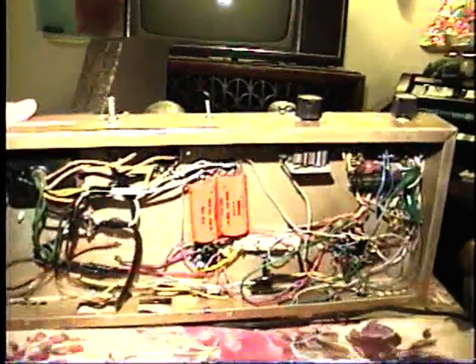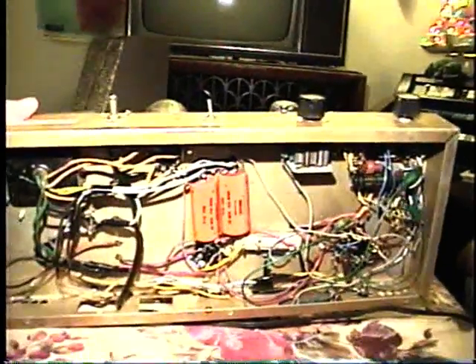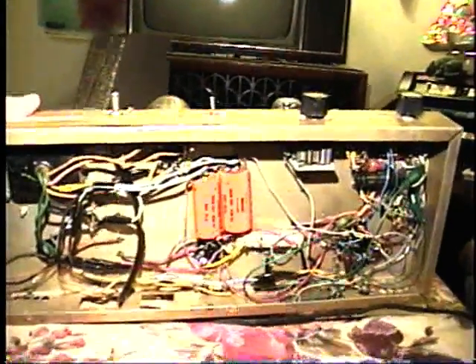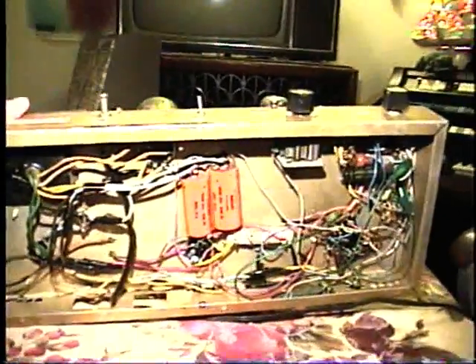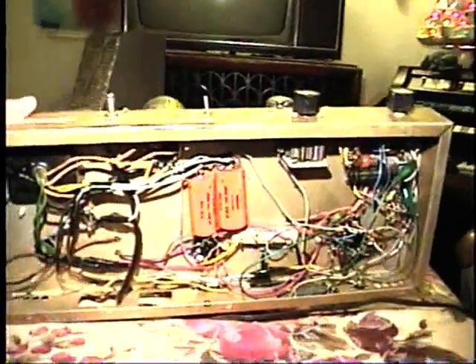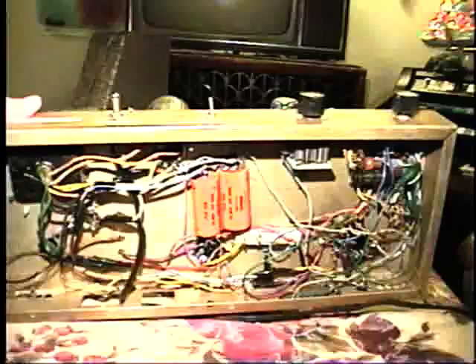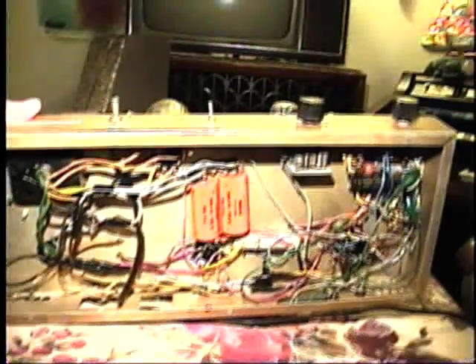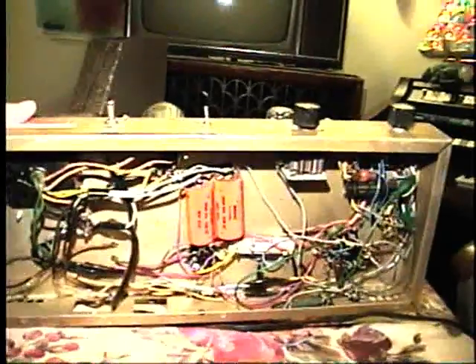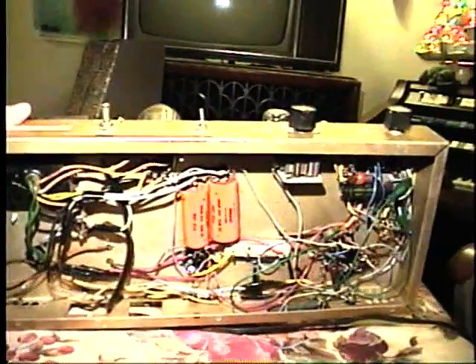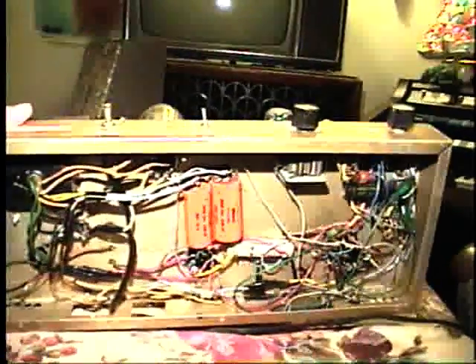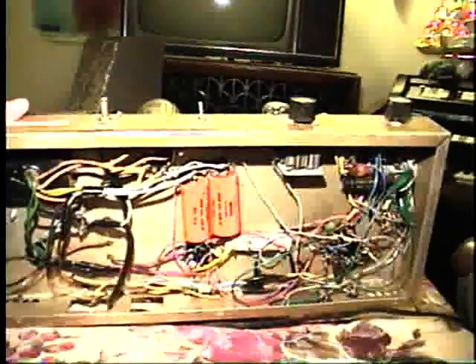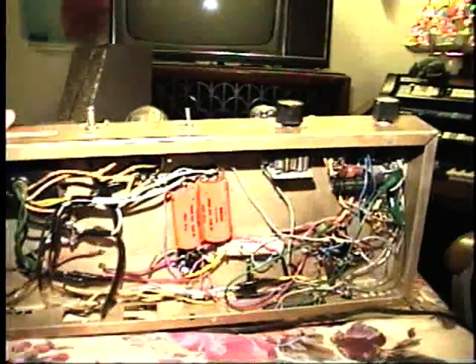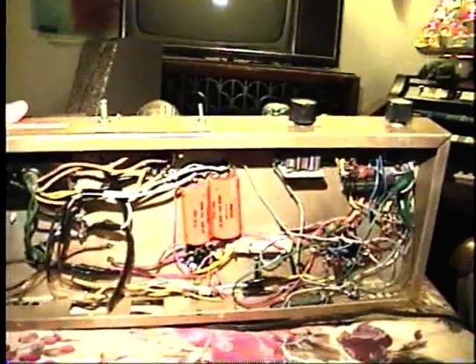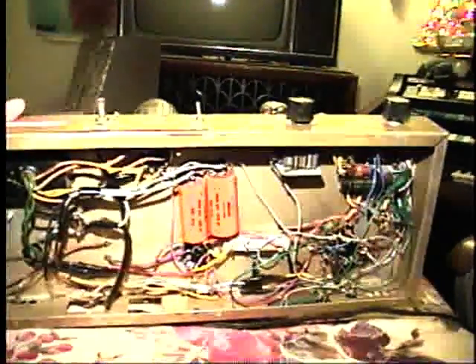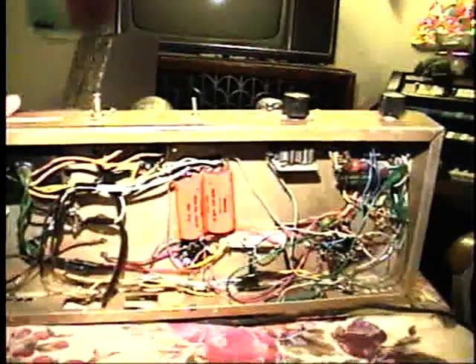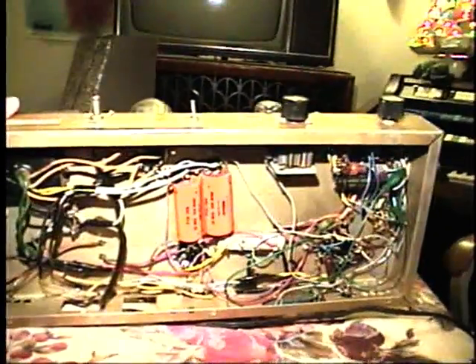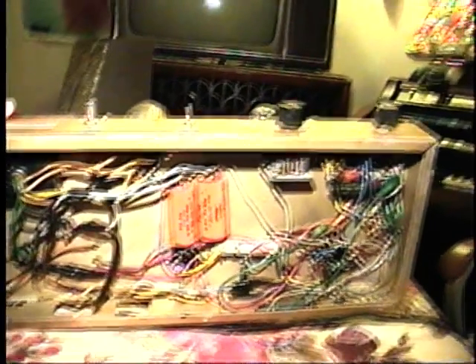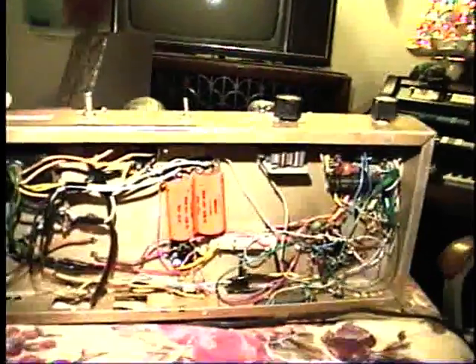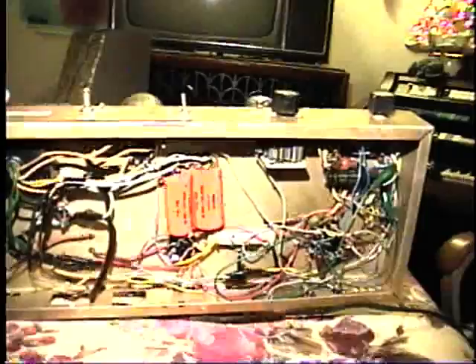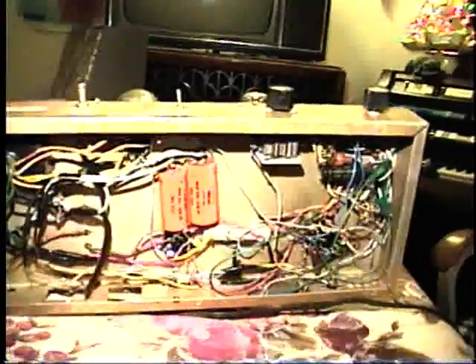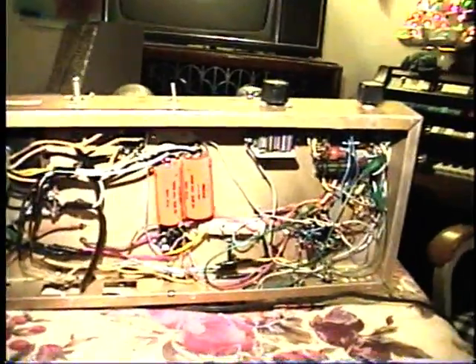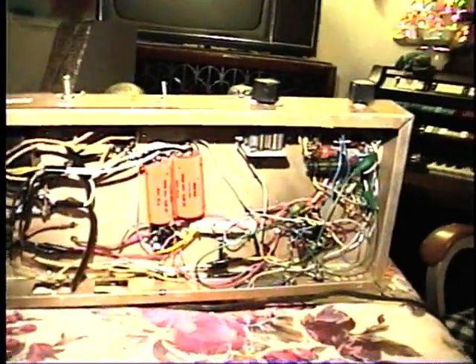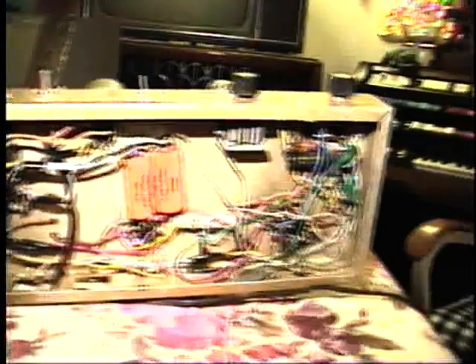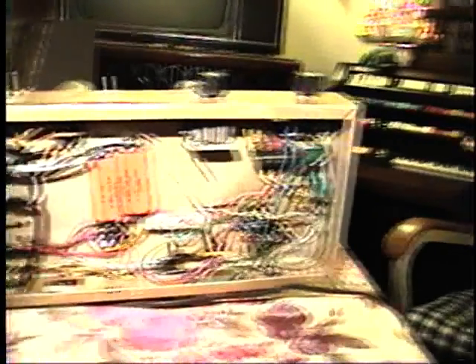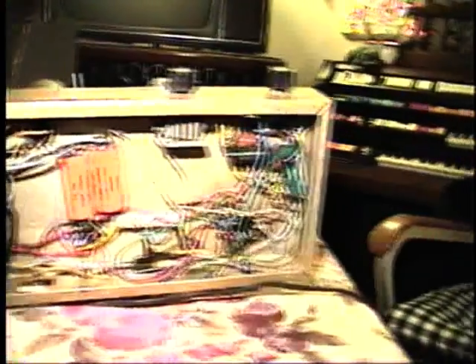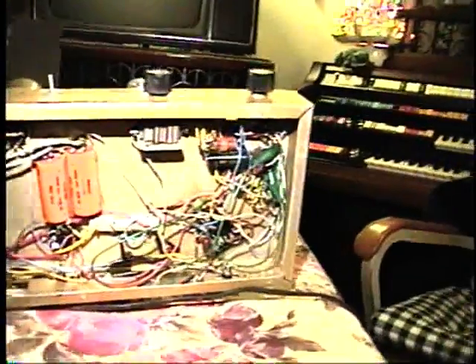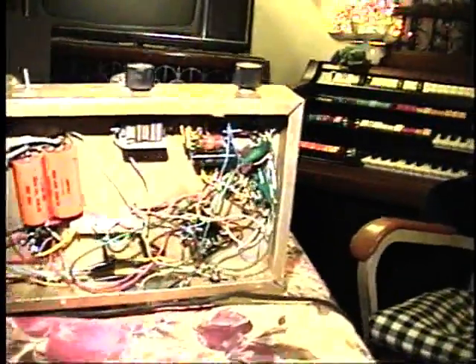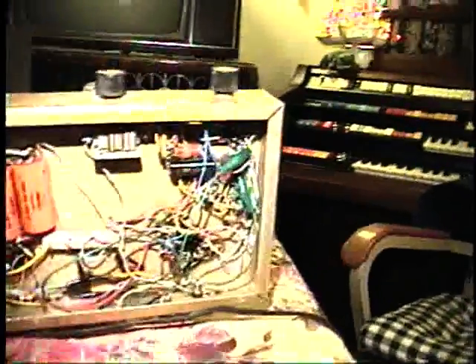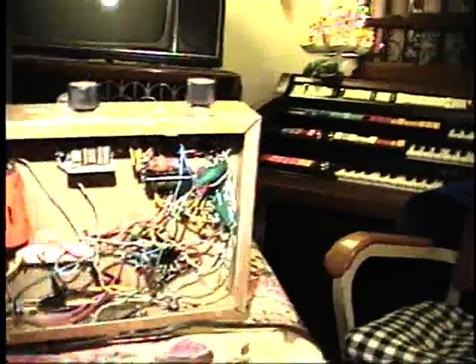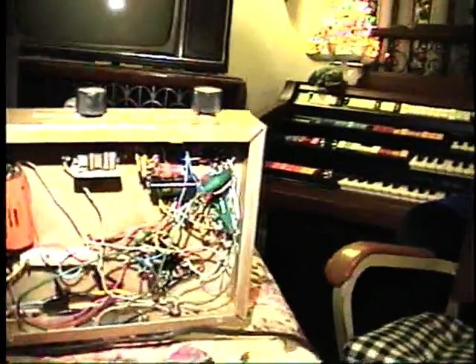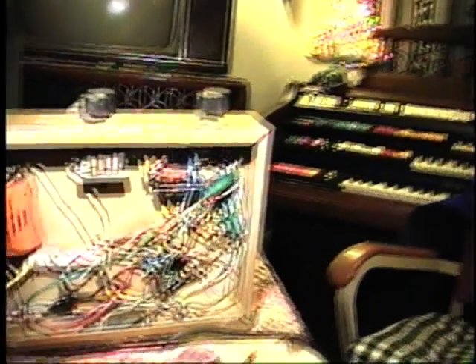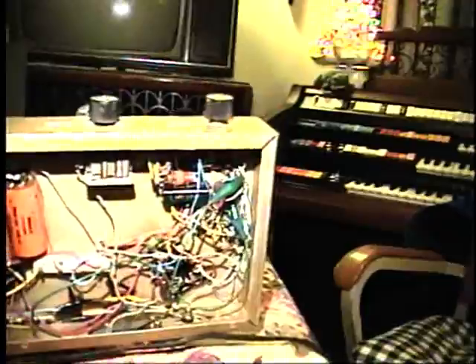I used some old salvage components — some salvage capacitors — something I would never do today. I'd definitely go ahead with brand new ones. There's even an old paper capacitor in there.